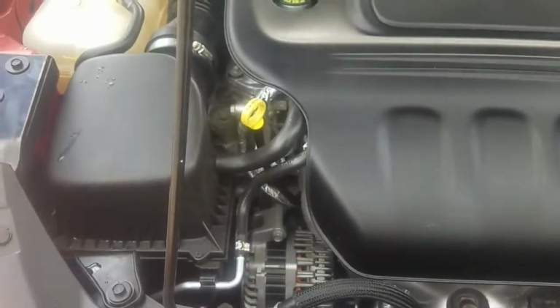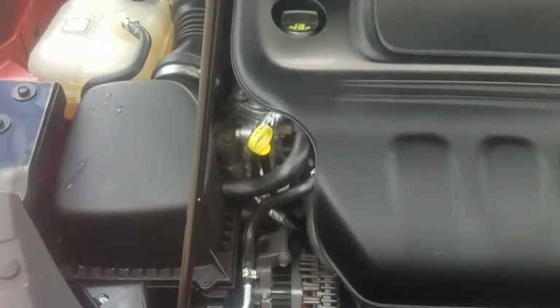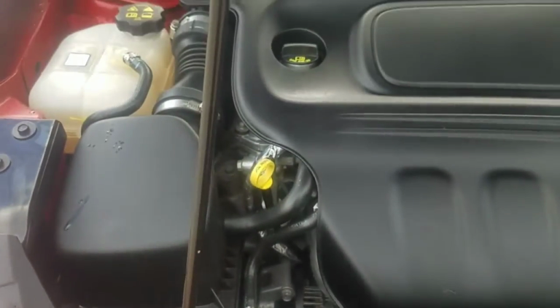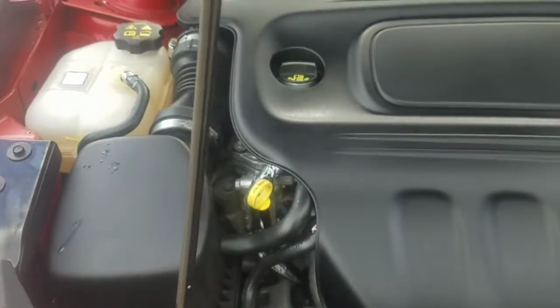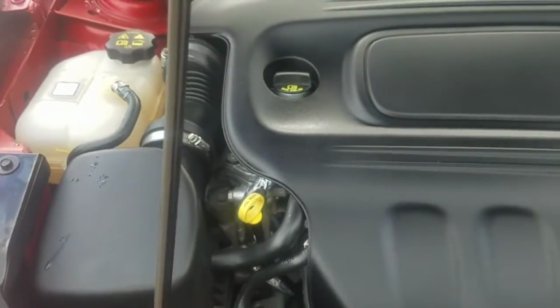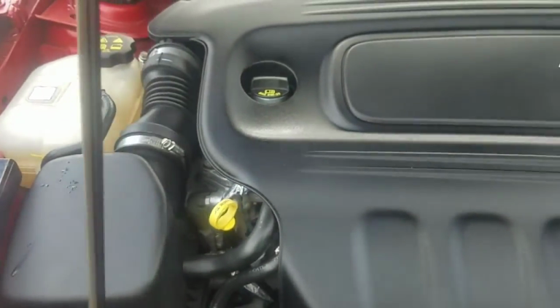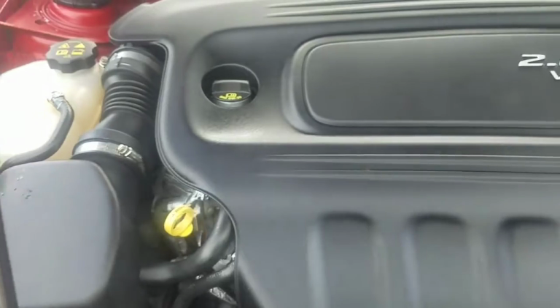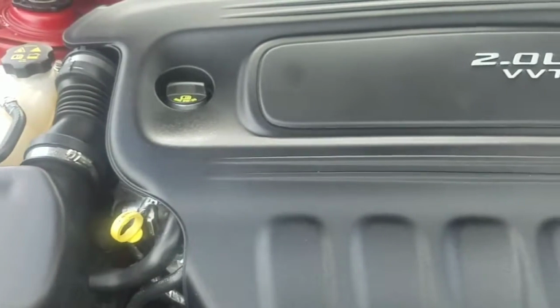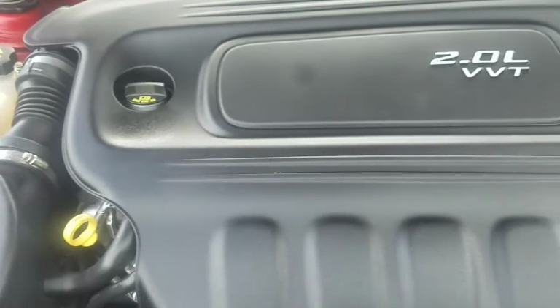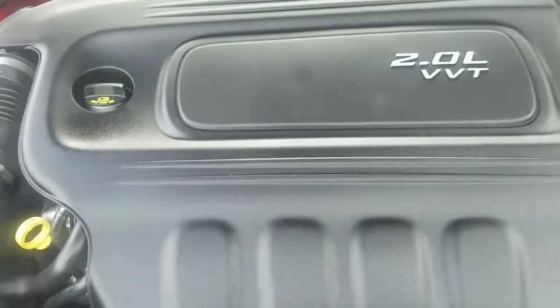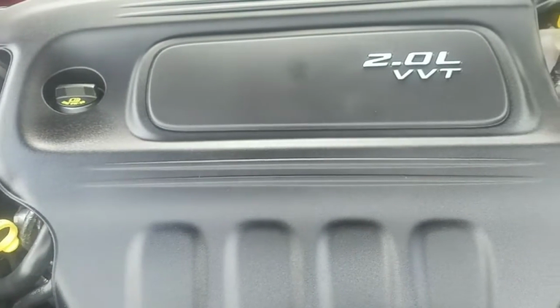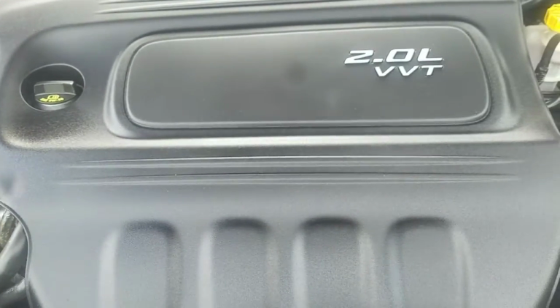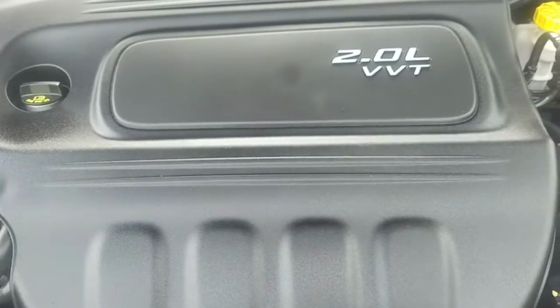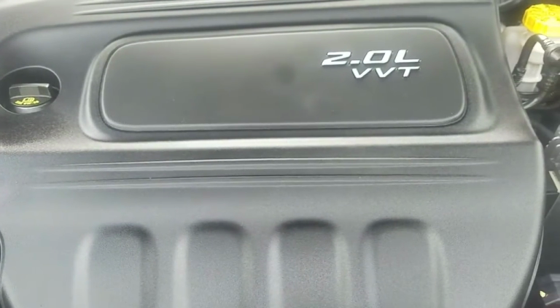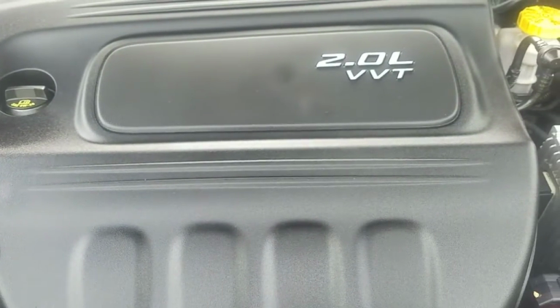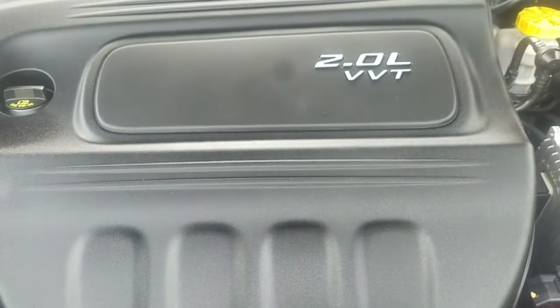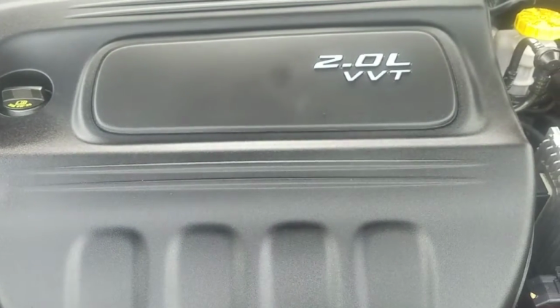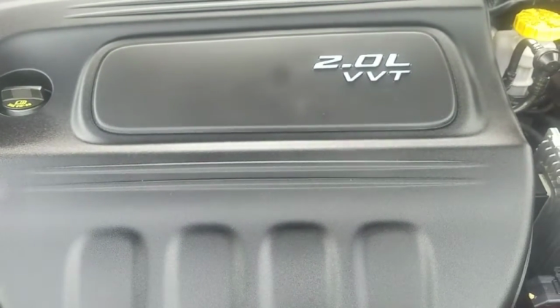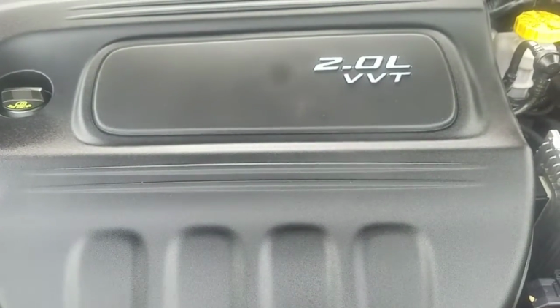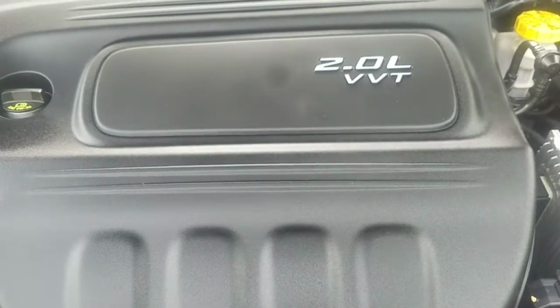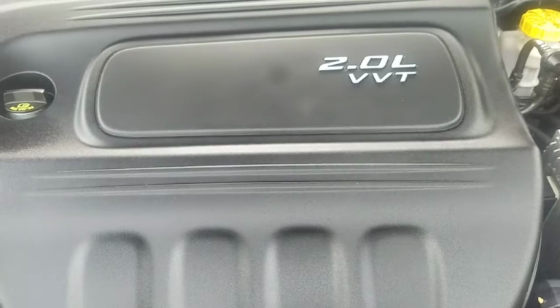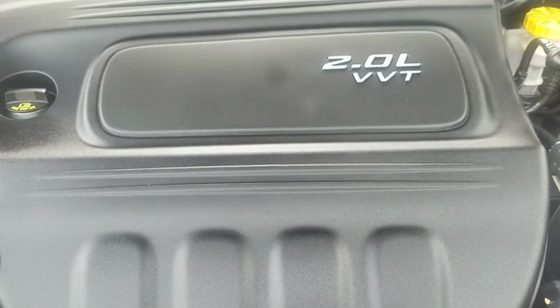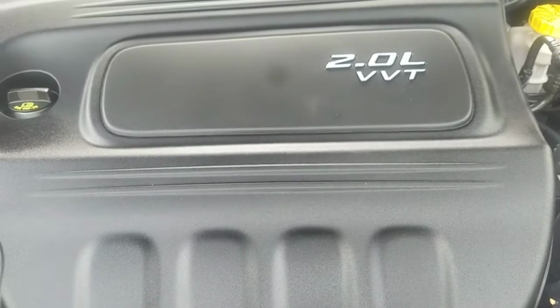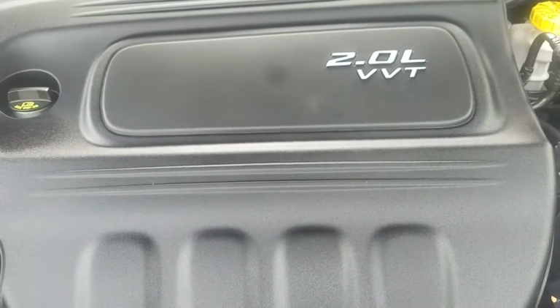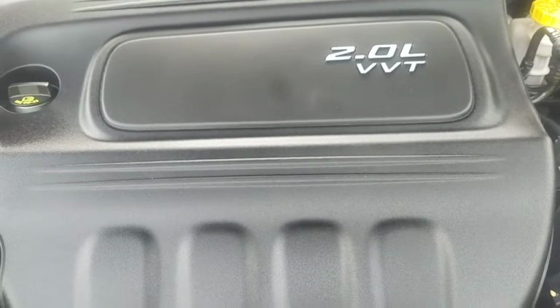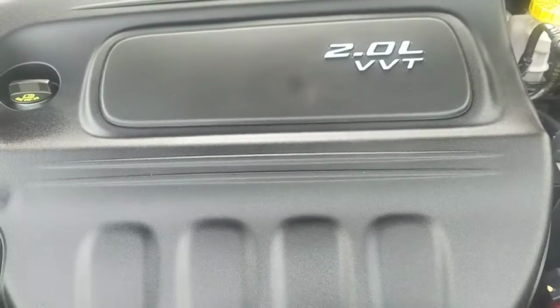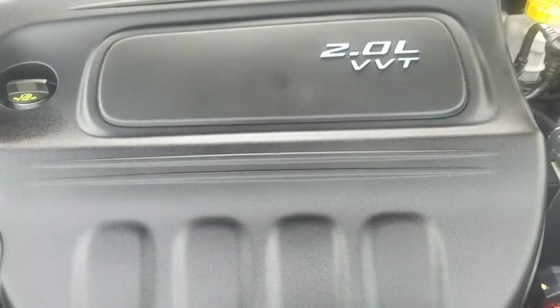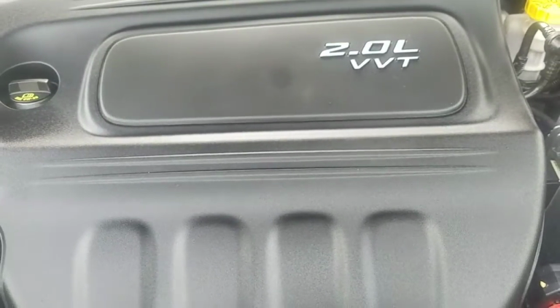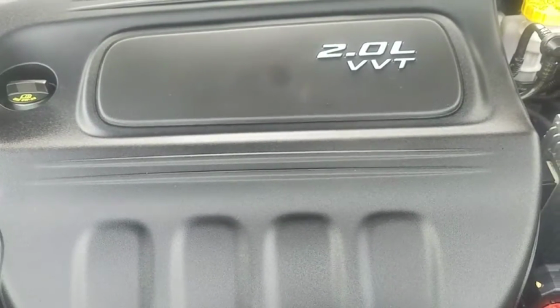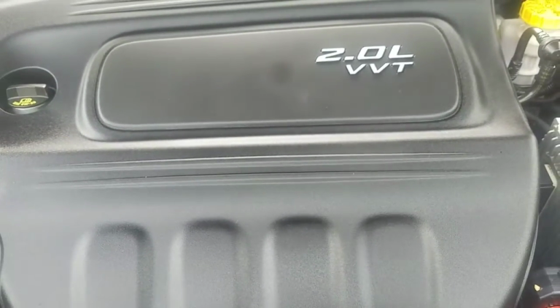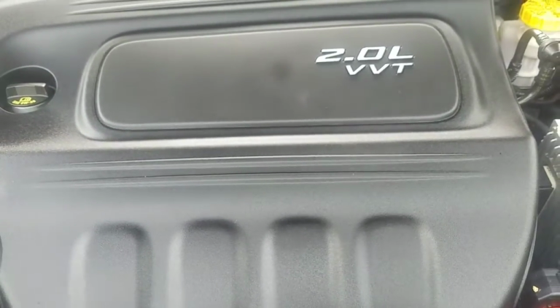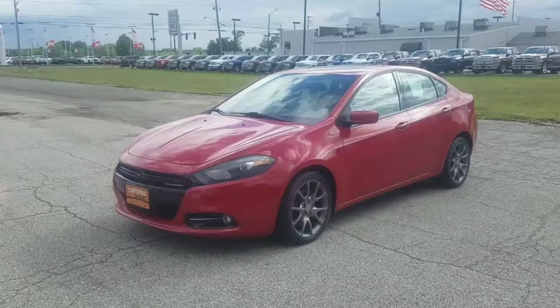We also have the Carfax and the service records. Plus, this vehicle is certified, so we do a 125 point inspection on the vehicle before we put it on the lot.